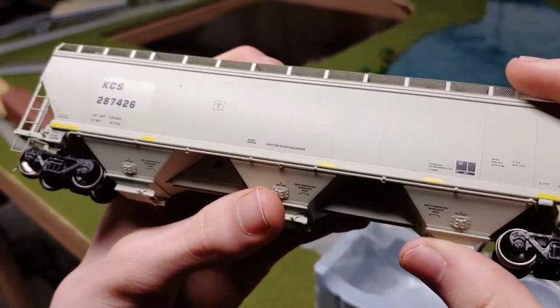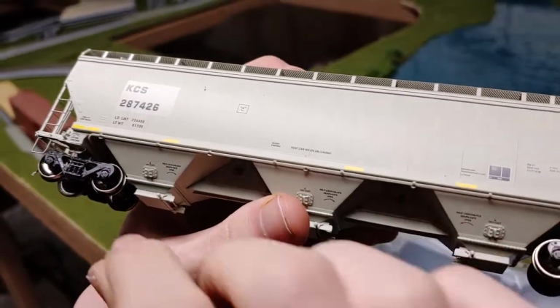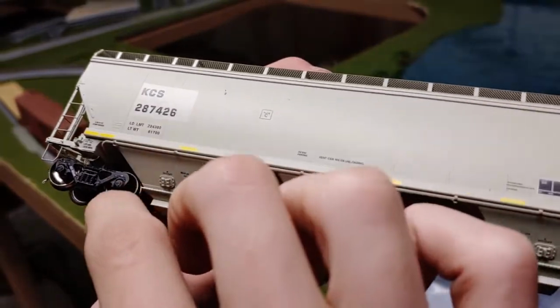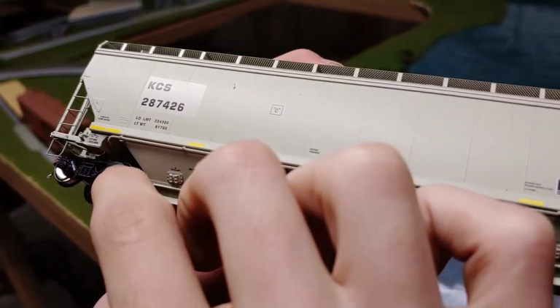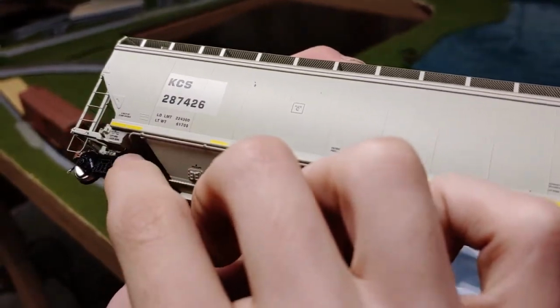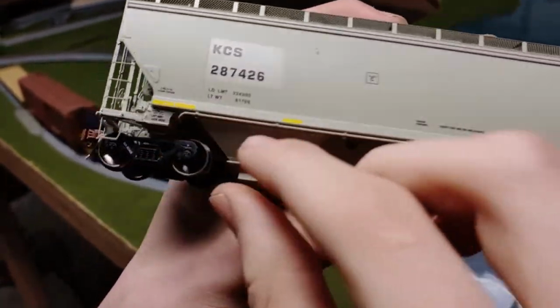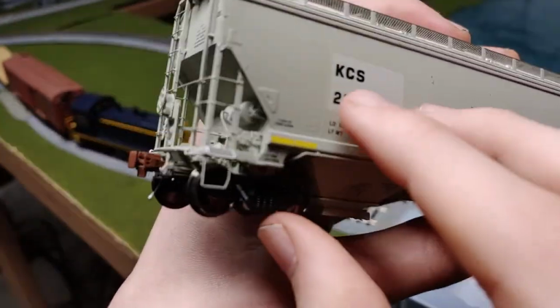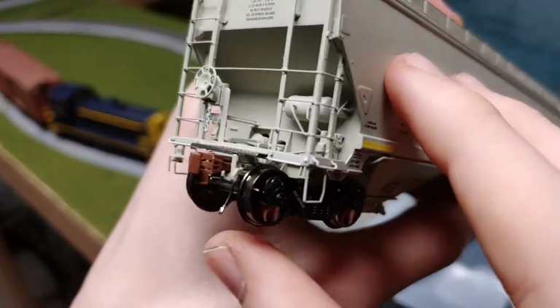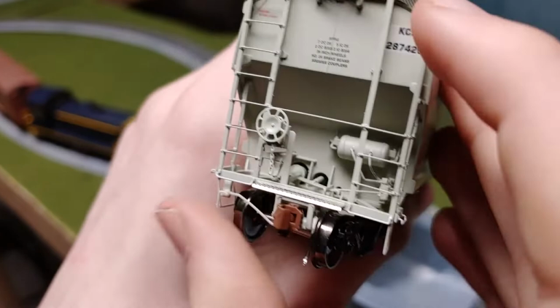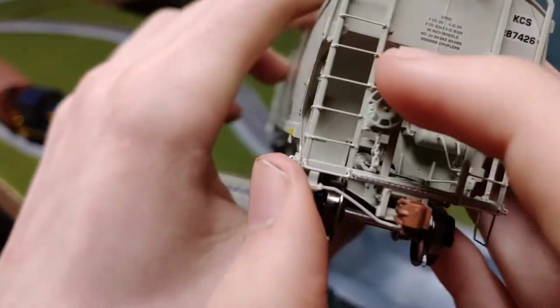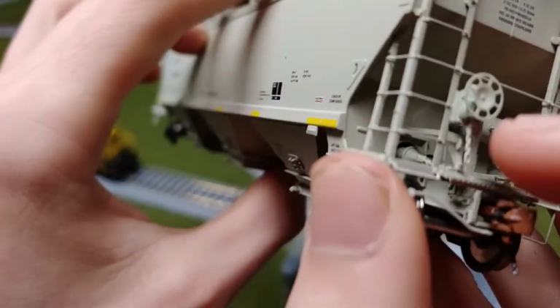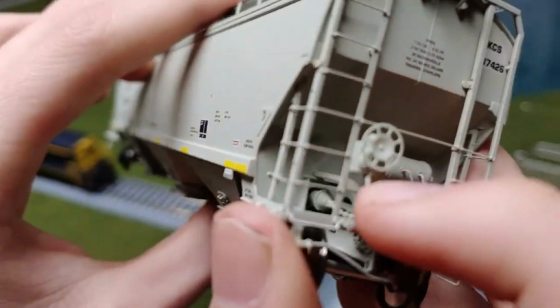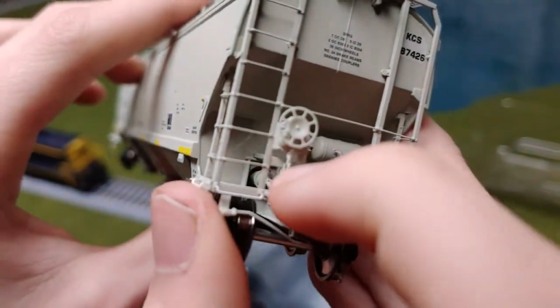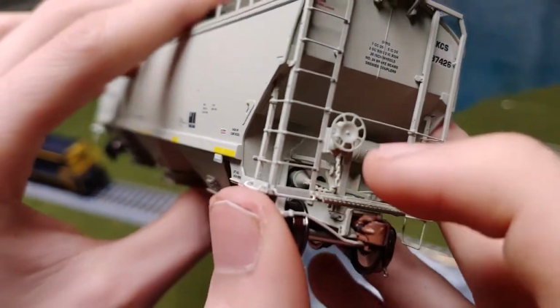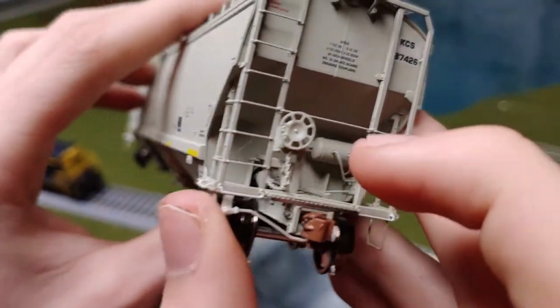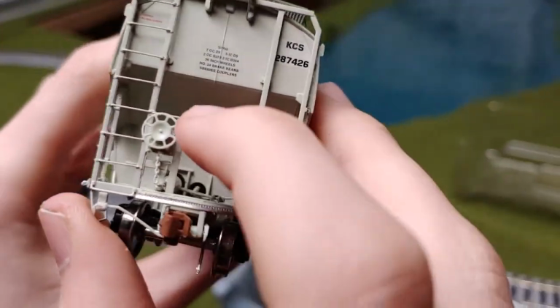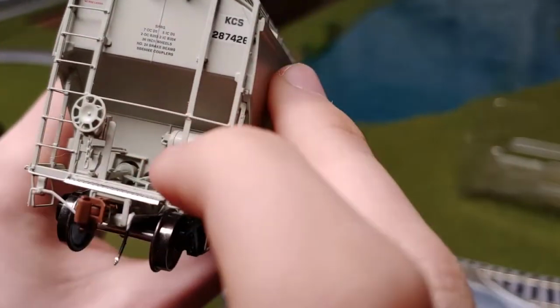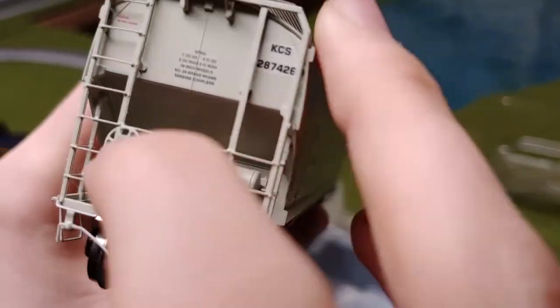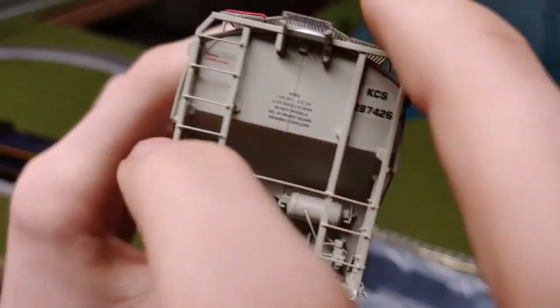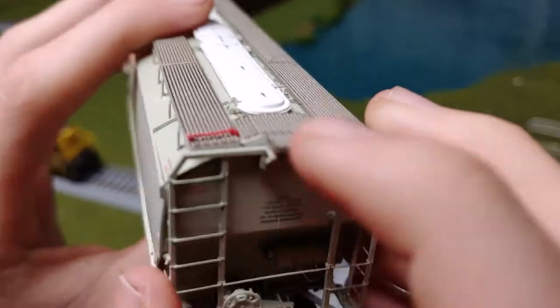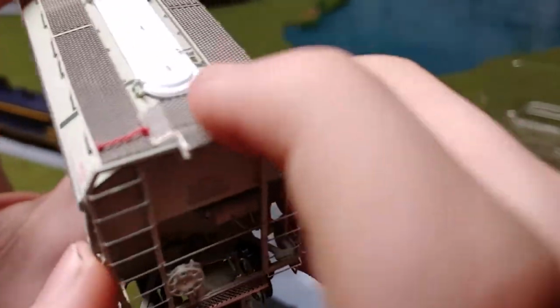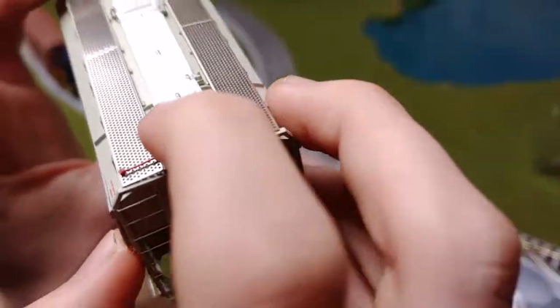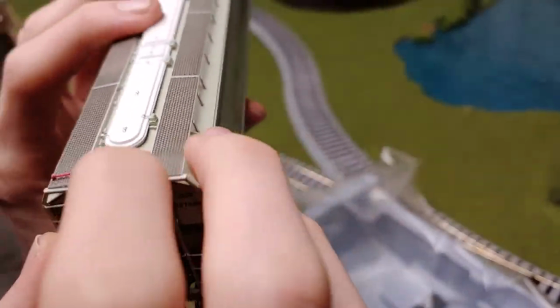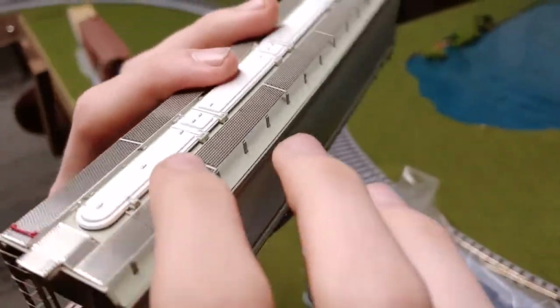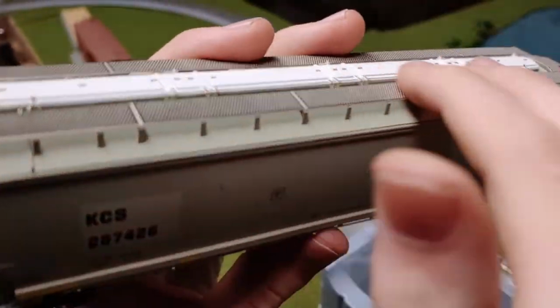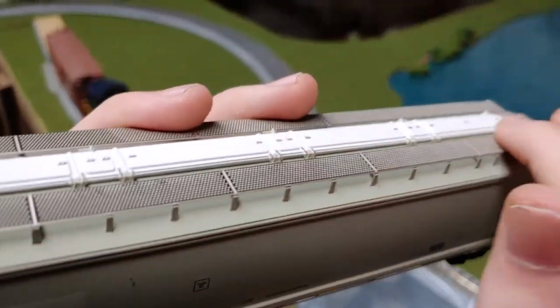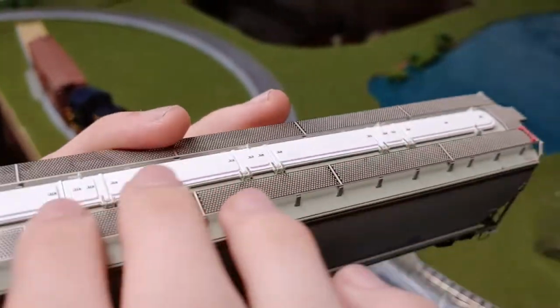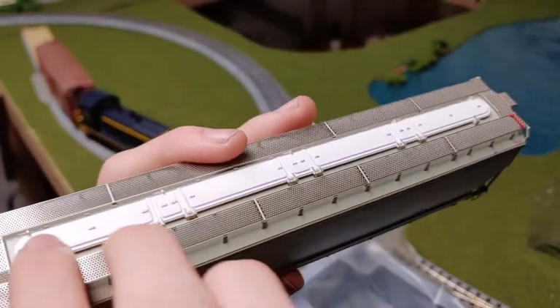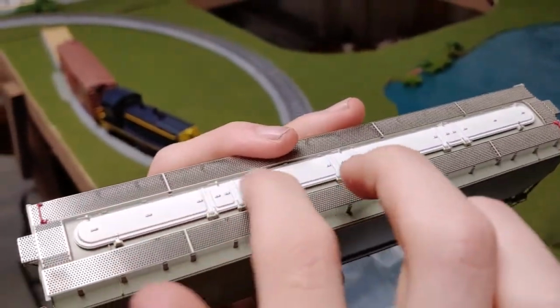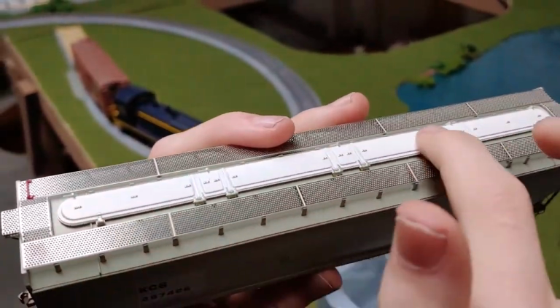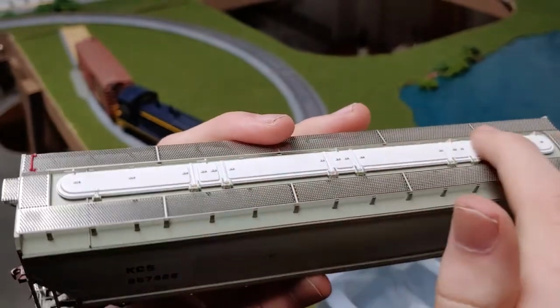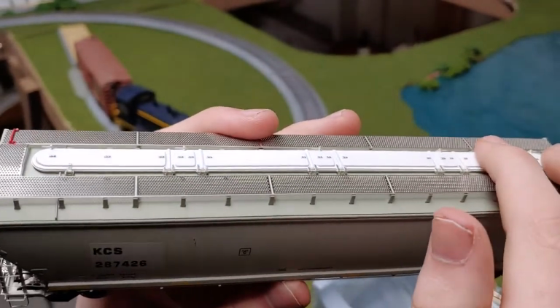The trucks have some details. There's a brake wheel, chain, ladders again, a metal walkway, and some more doors on the top.